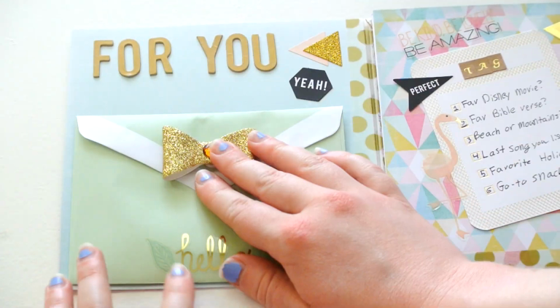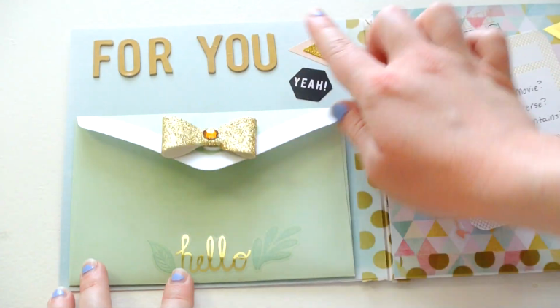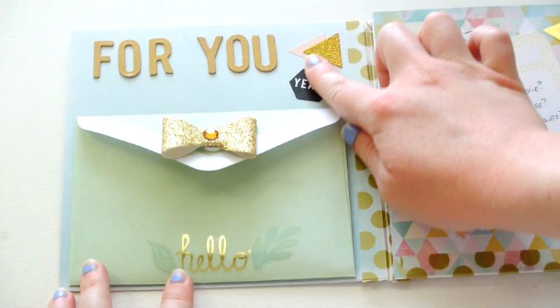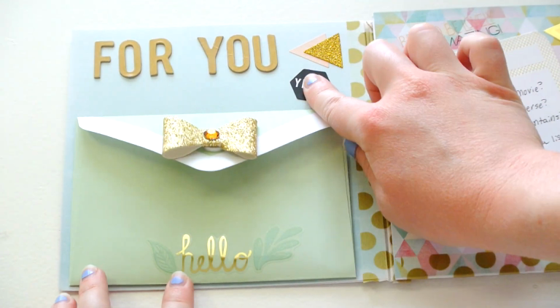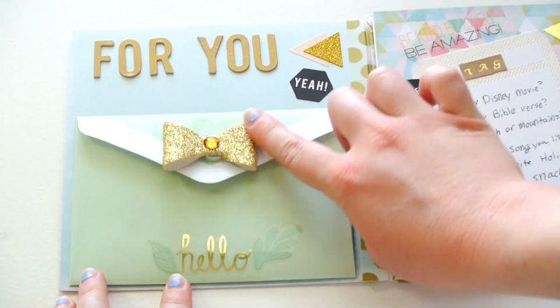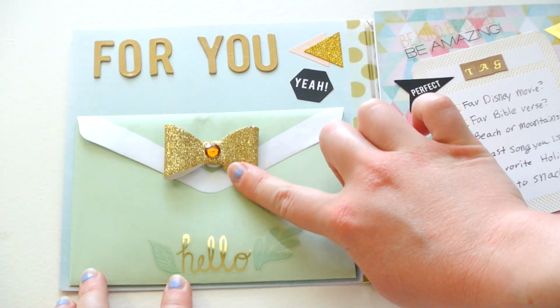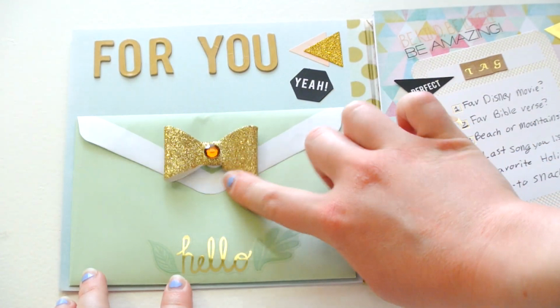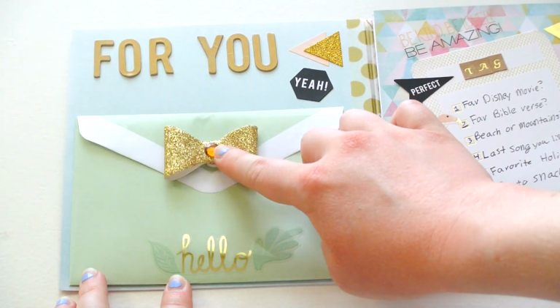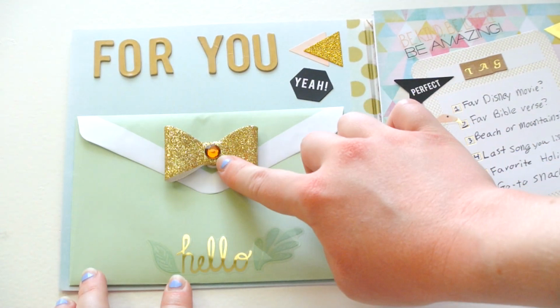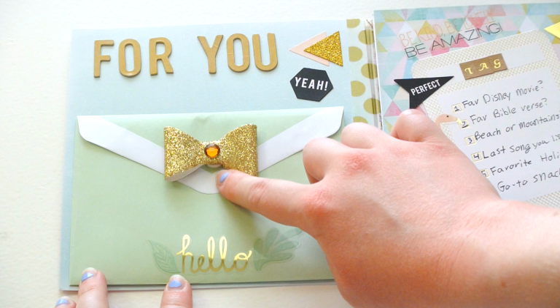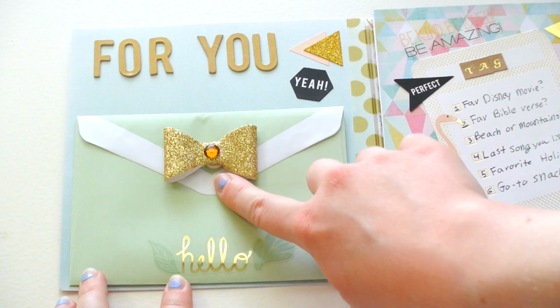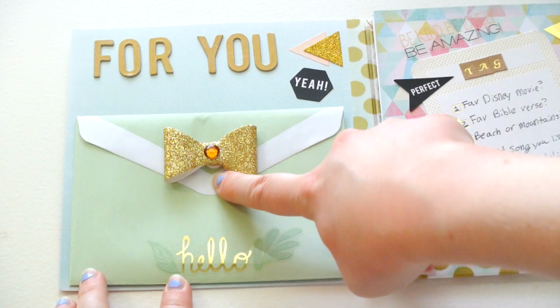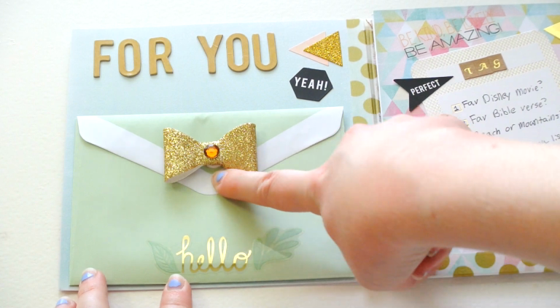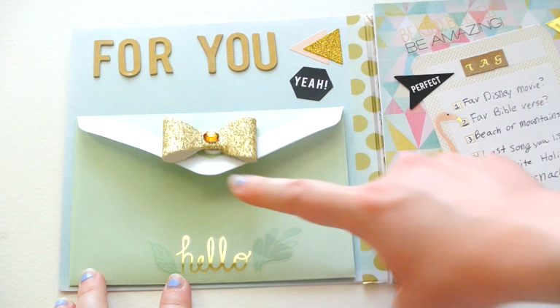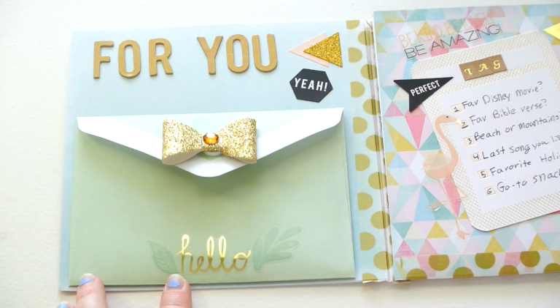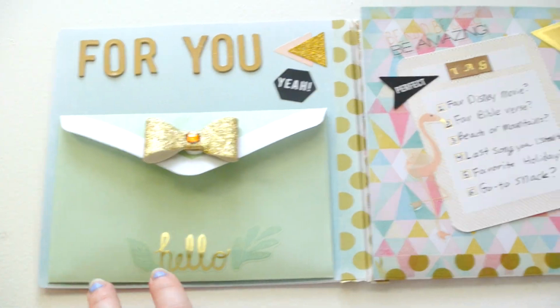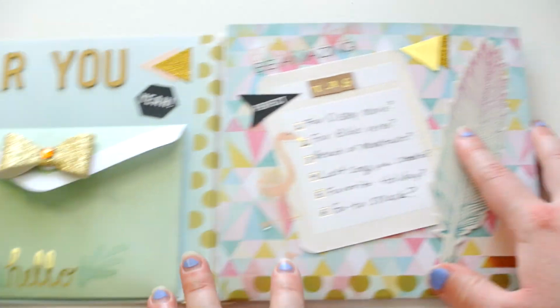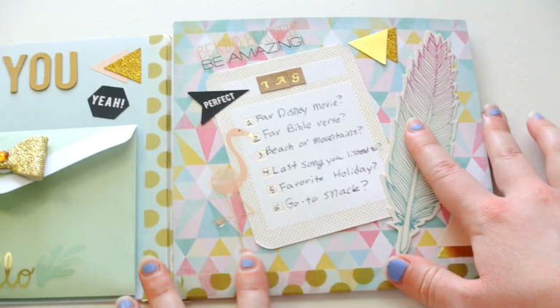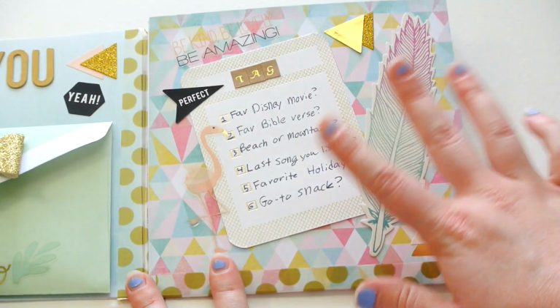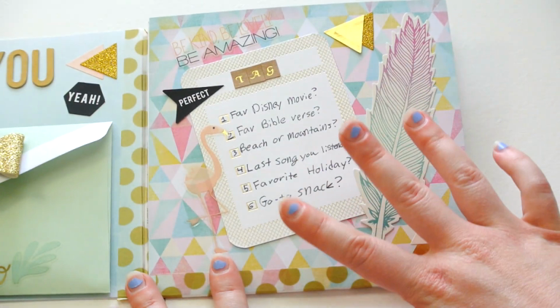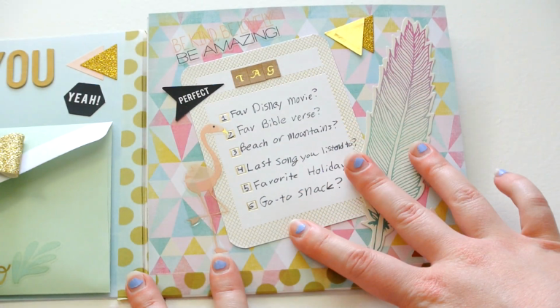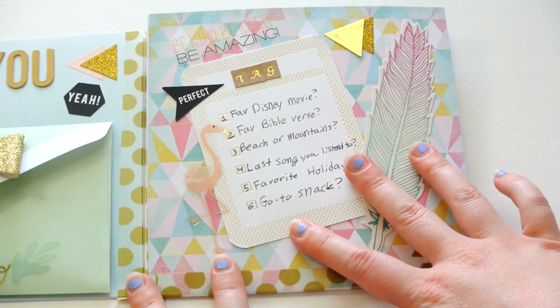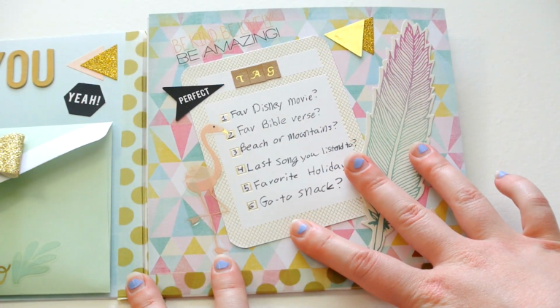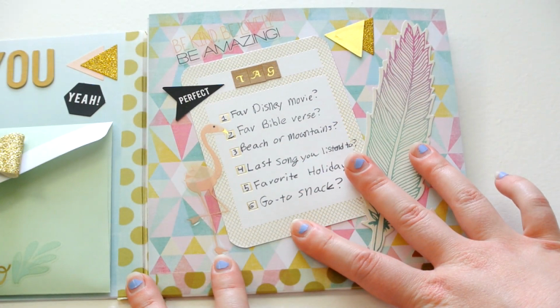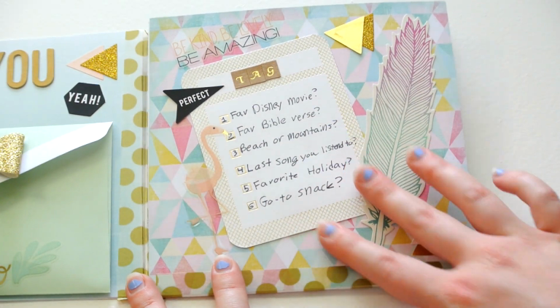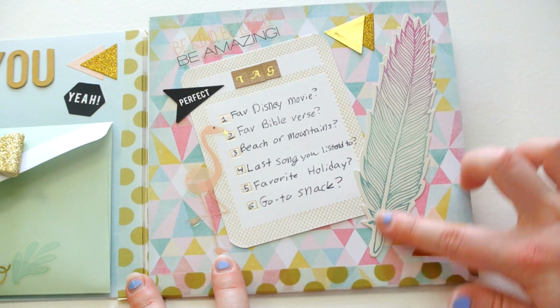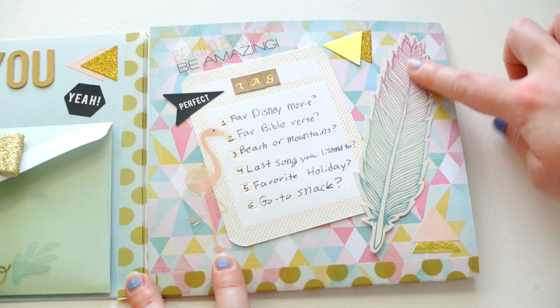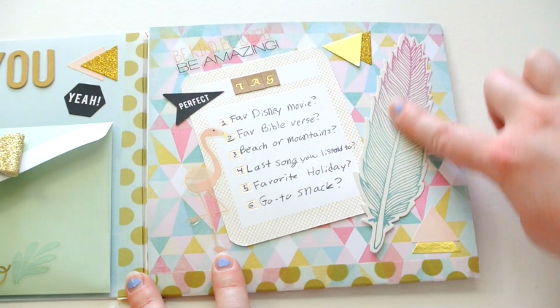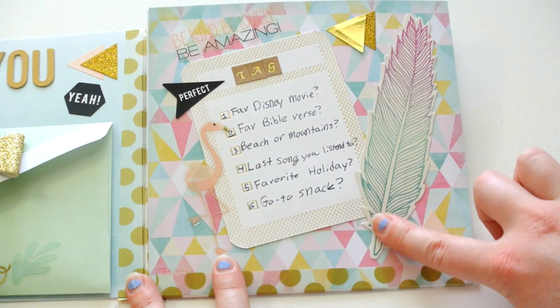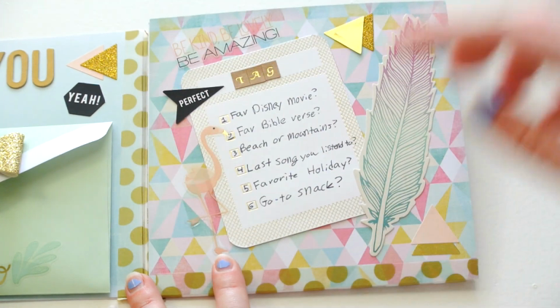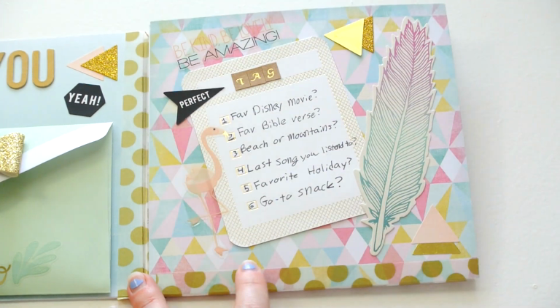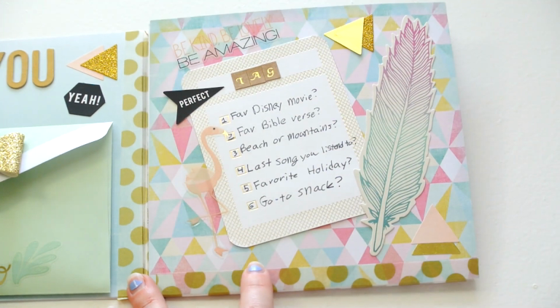And then I have just some more little decorative pieces. This bow is from Michael's. And then over here, I have my mail tag again, with another feather from Michael's.